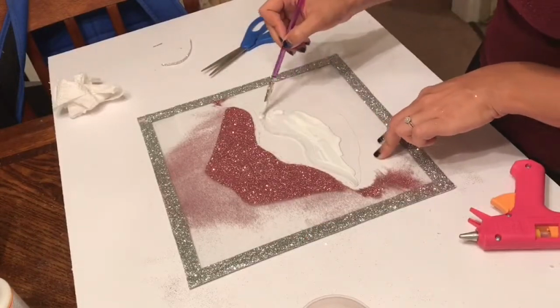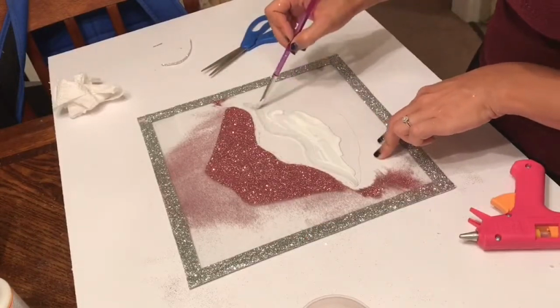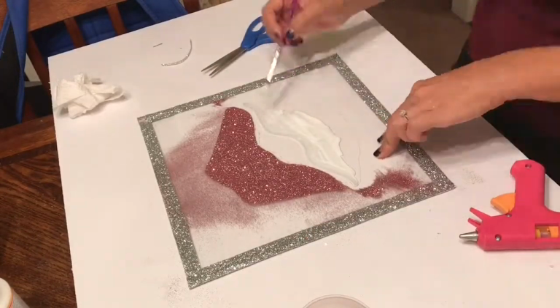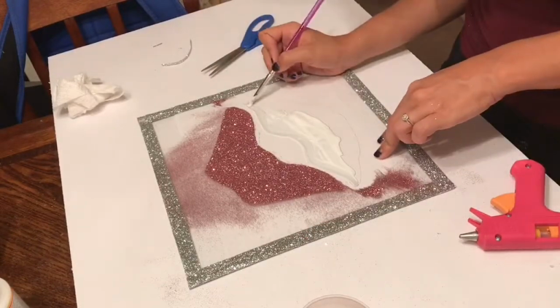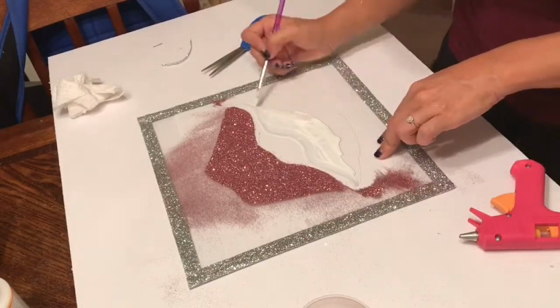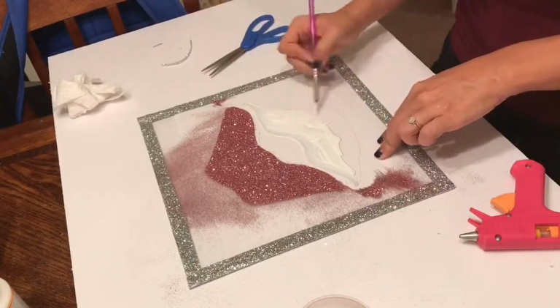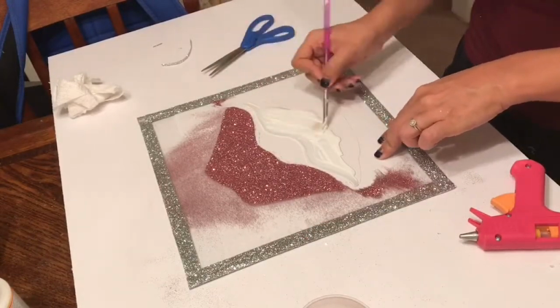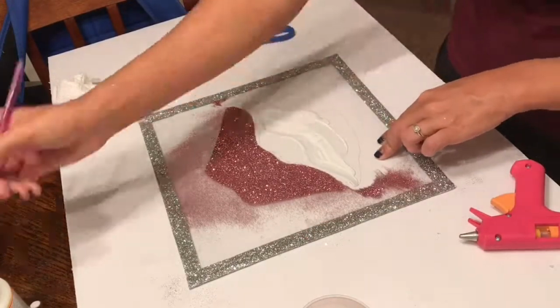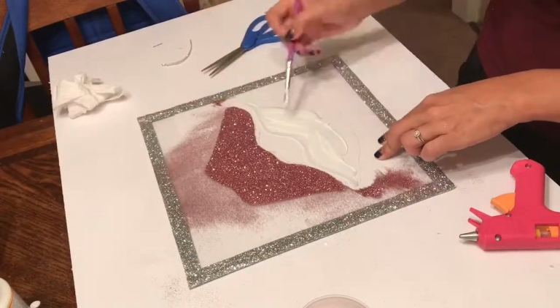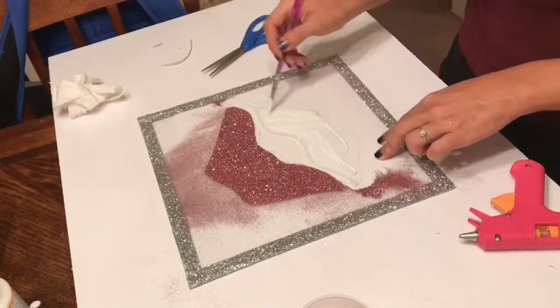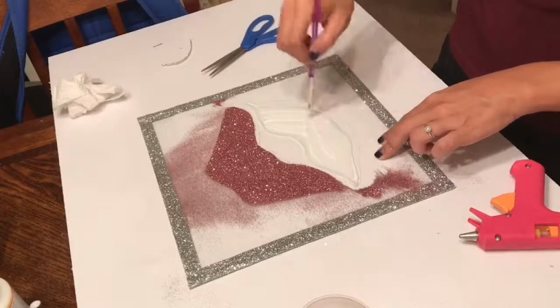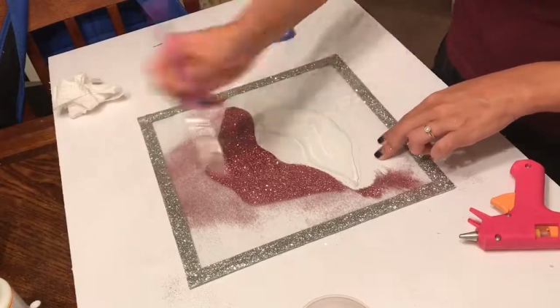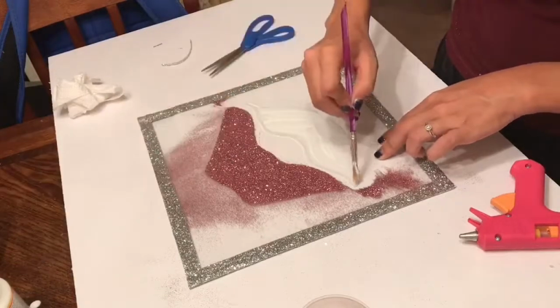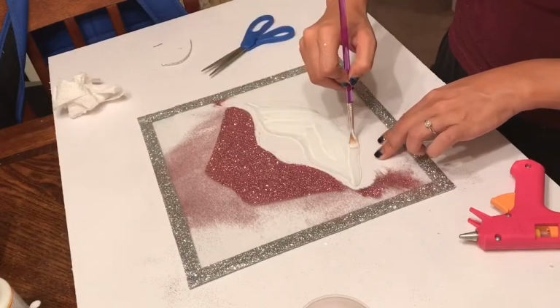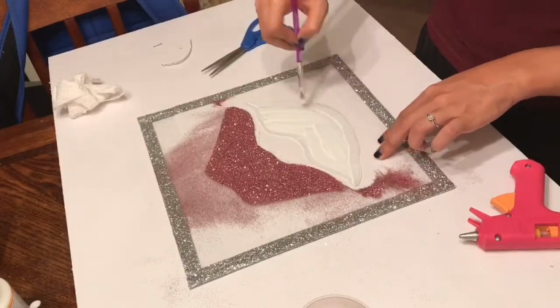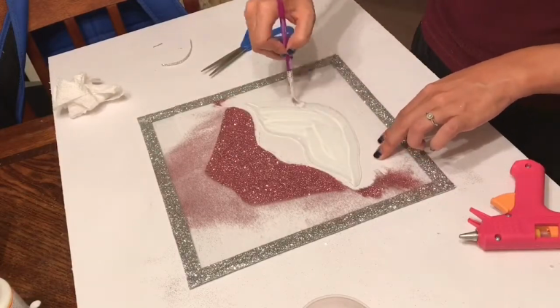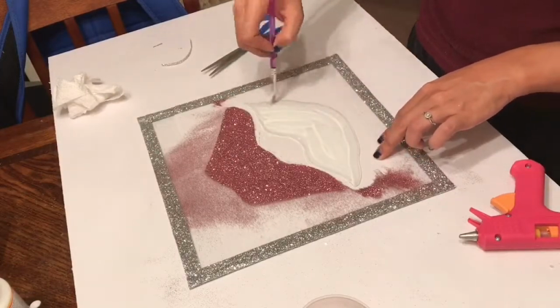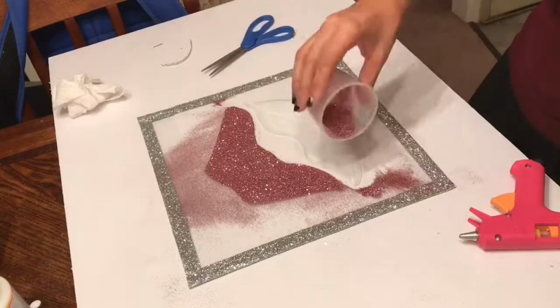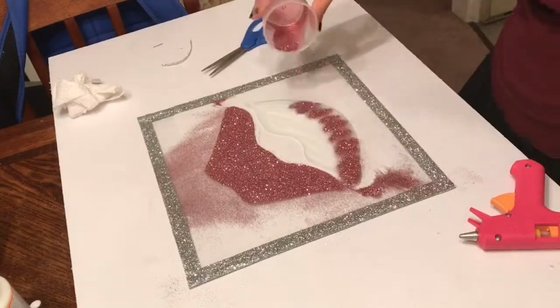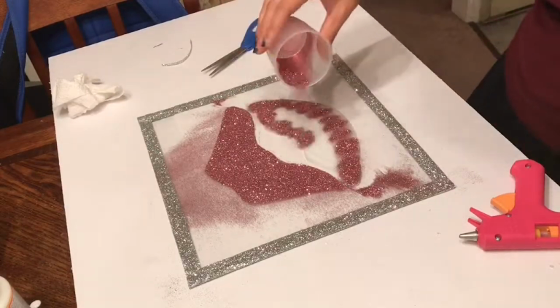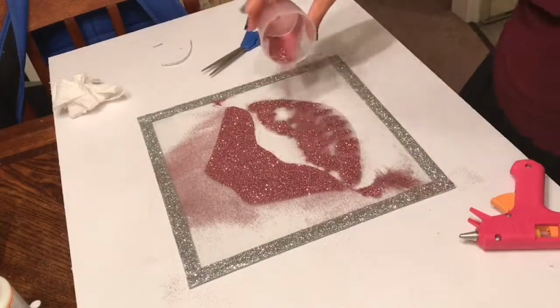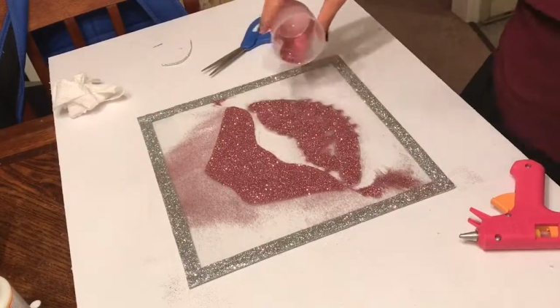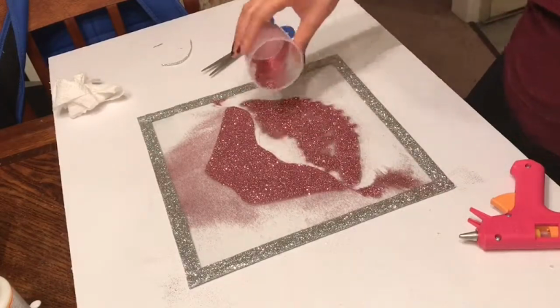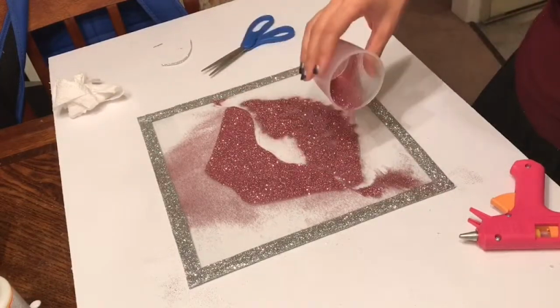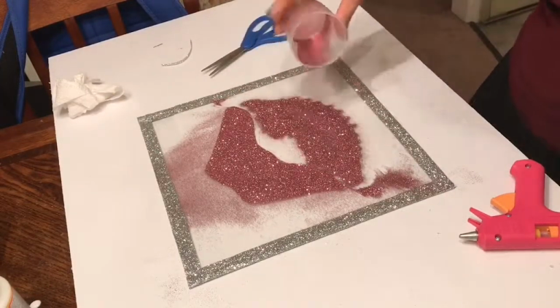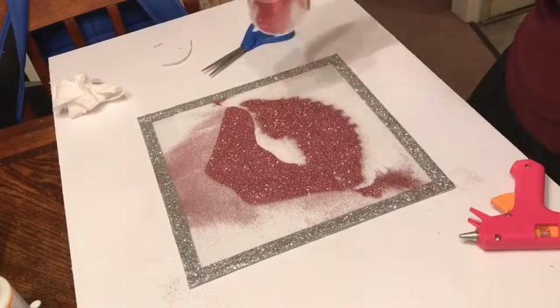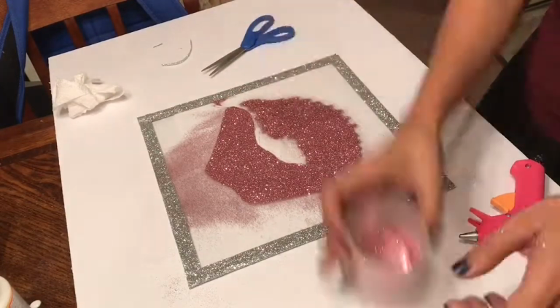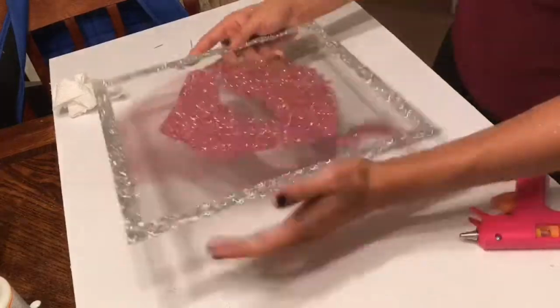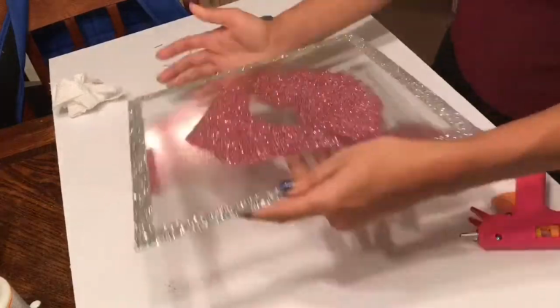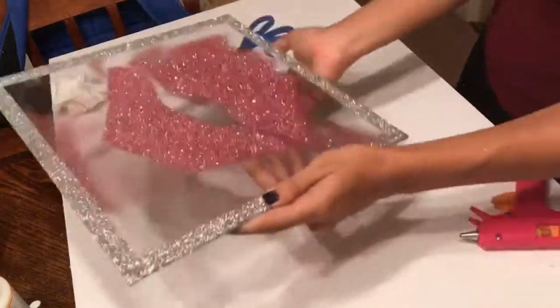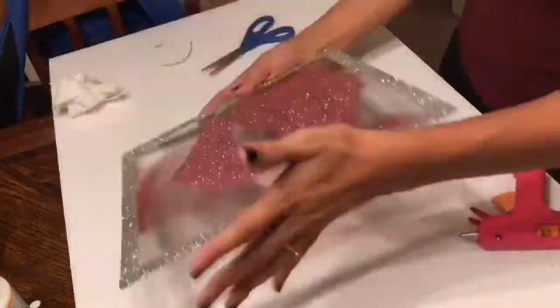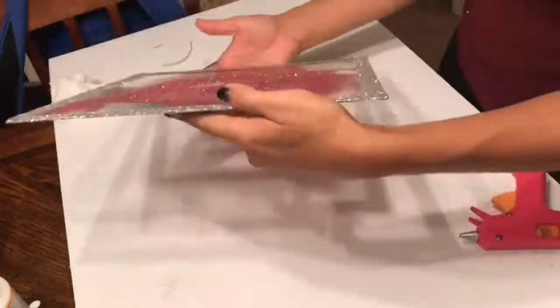Once you get the rest of the glitter put on there, wait about 20 to 30 minutes for it to dry, and then take a sock or something and wipe all the excess glitter off.